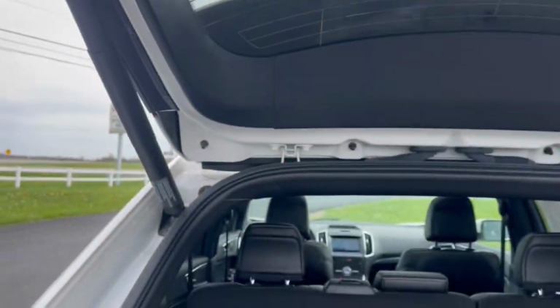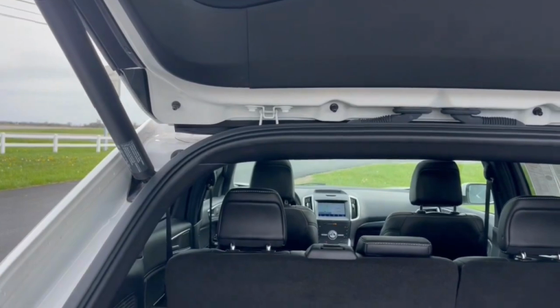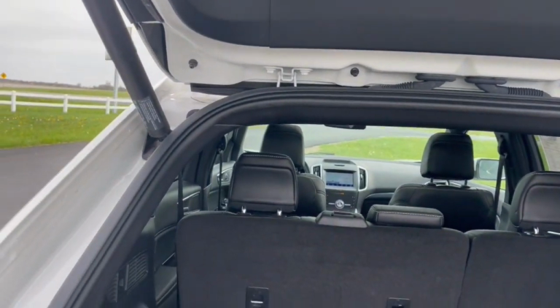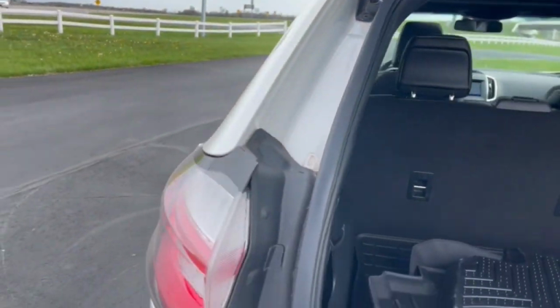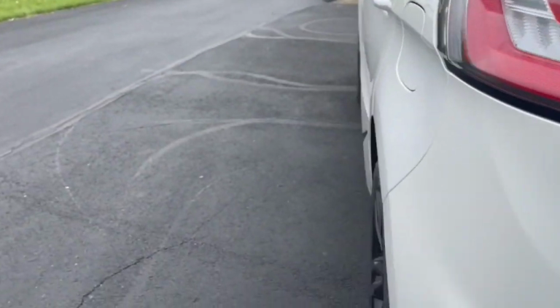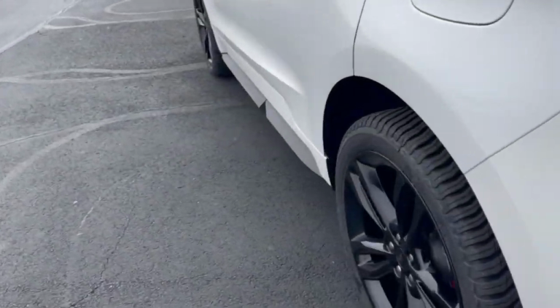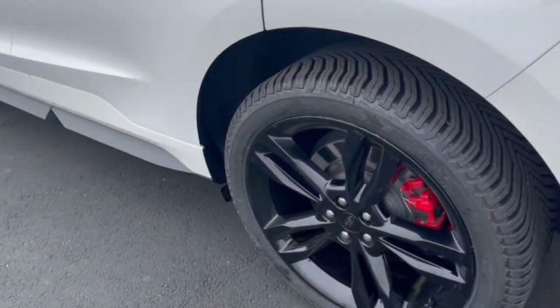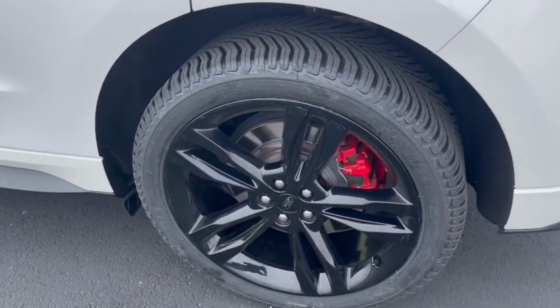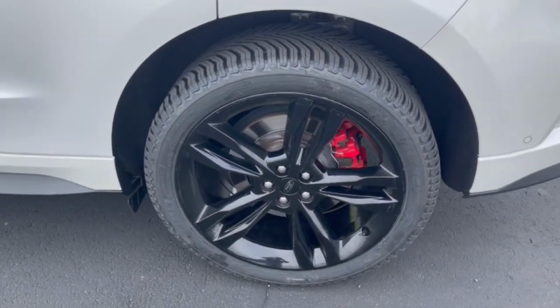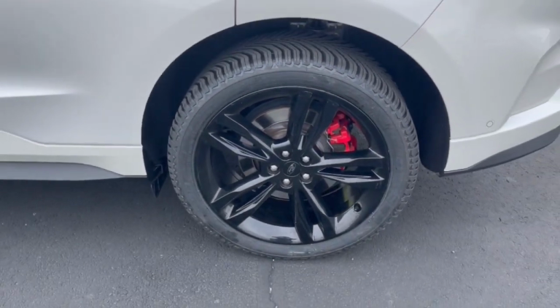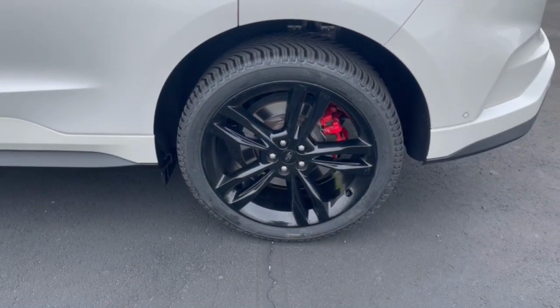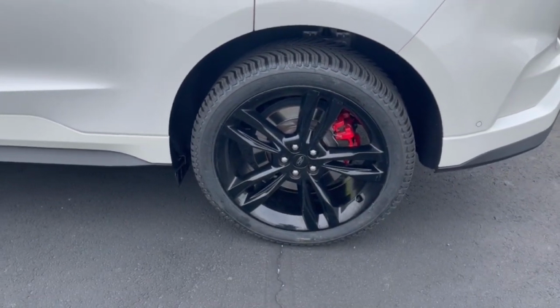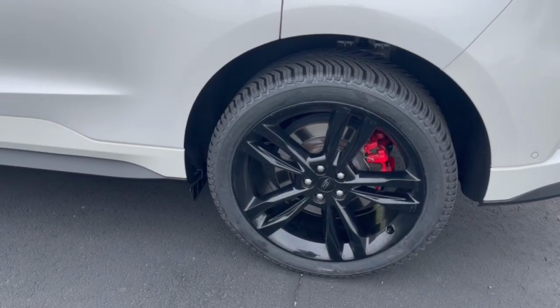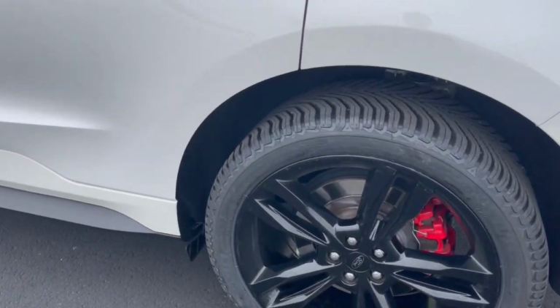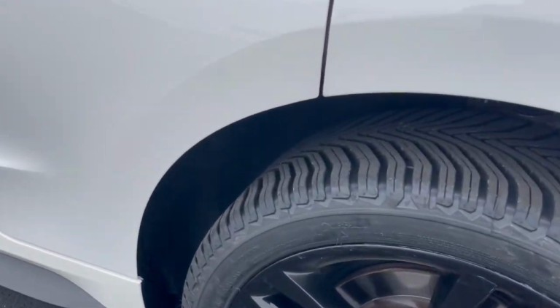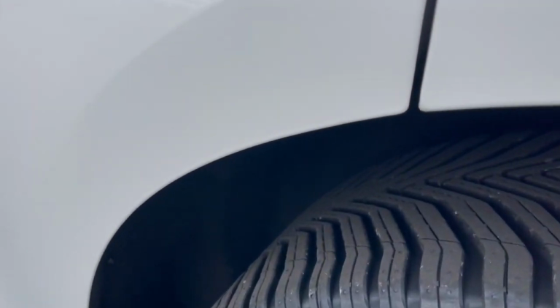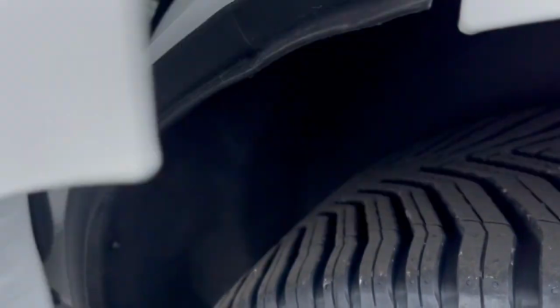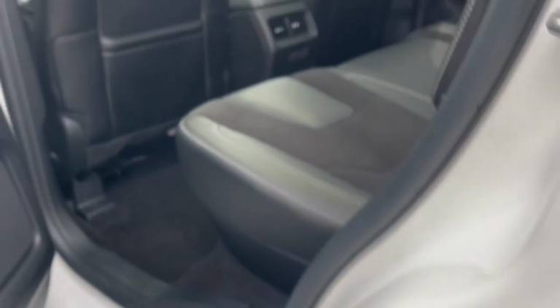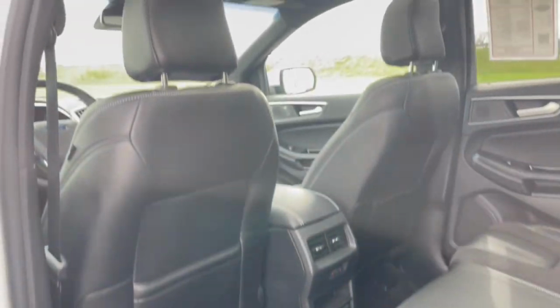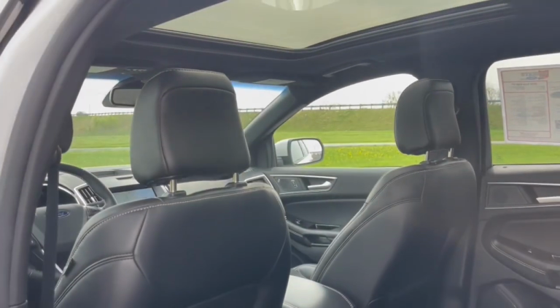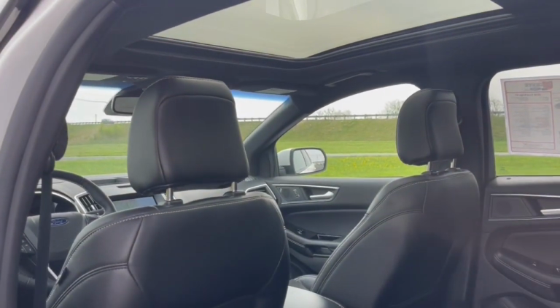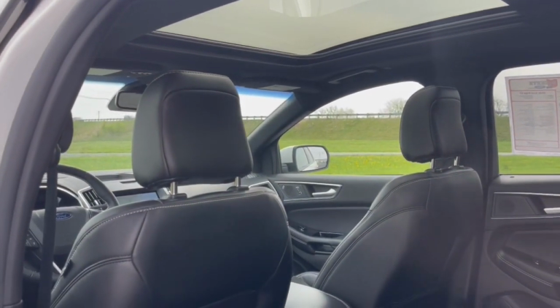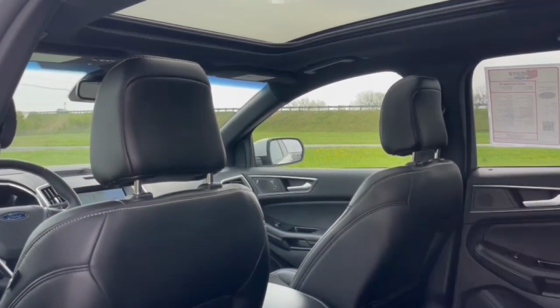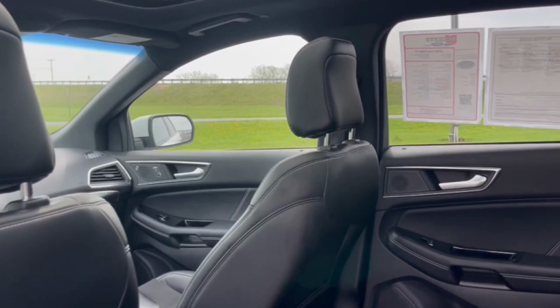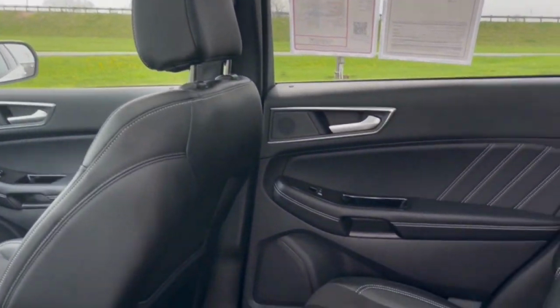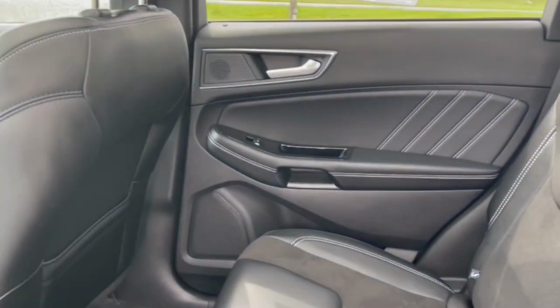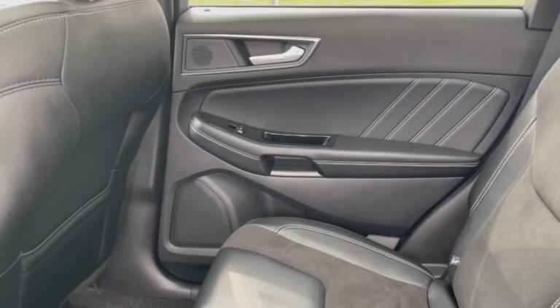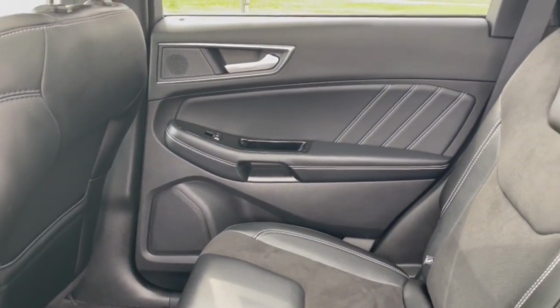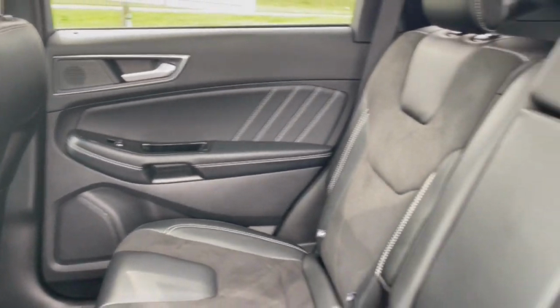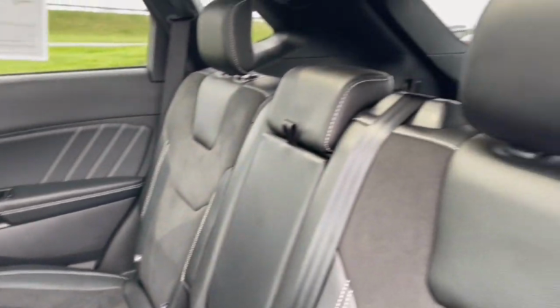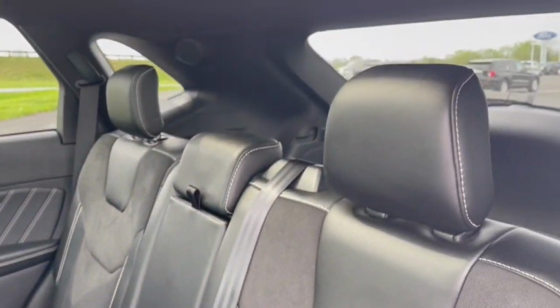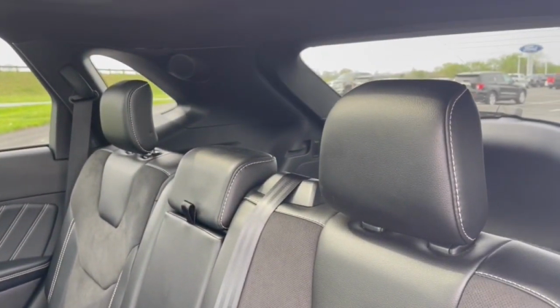Apple CarPlay and/or Android Auto. Panoramic roof, sun/moon roof. Navigation system. Hands-free lift gate. Keyless entry. Remote engine start. Power passenger seat. Cooled front seat. Heated mirrors.